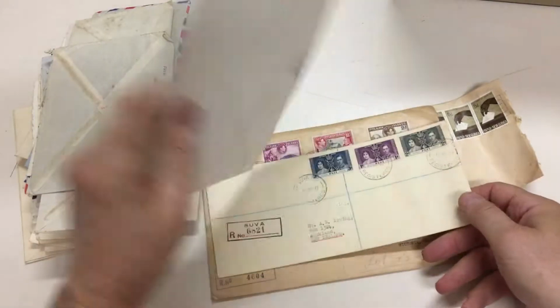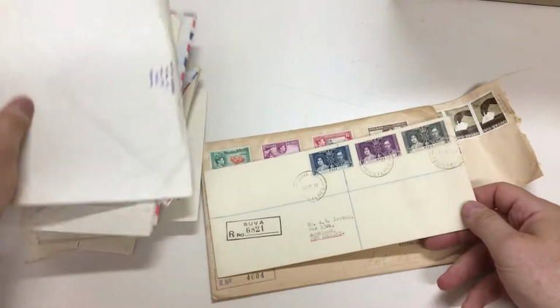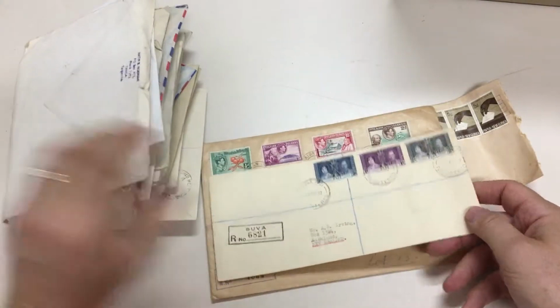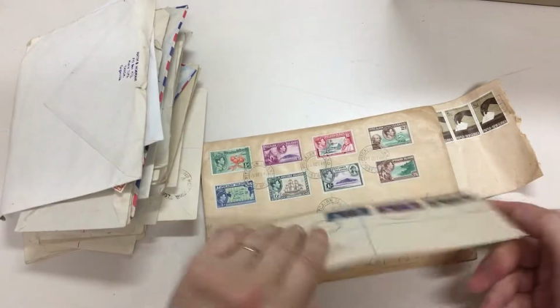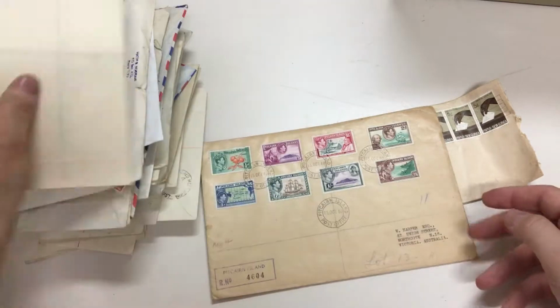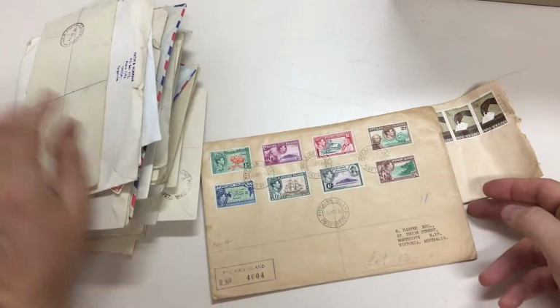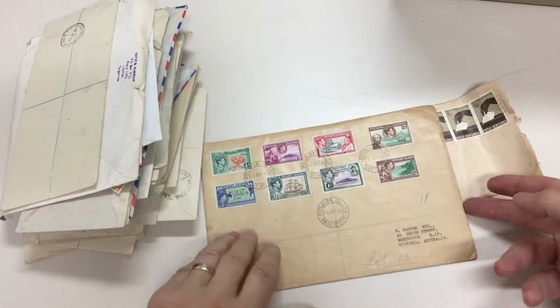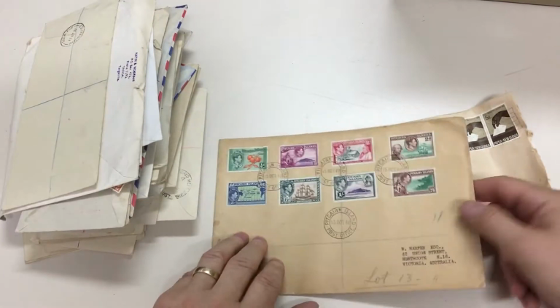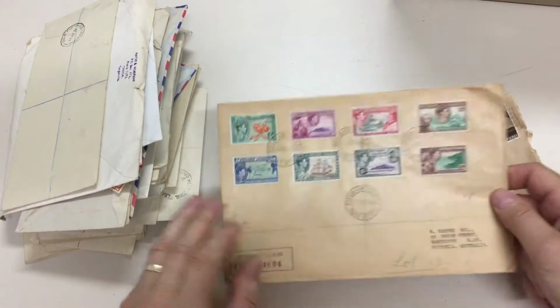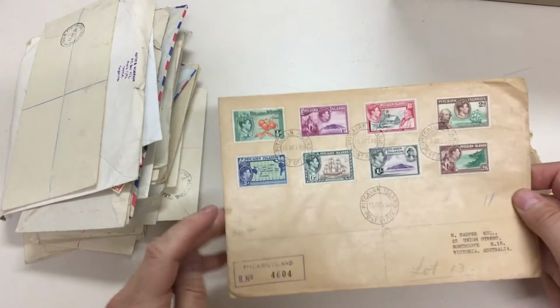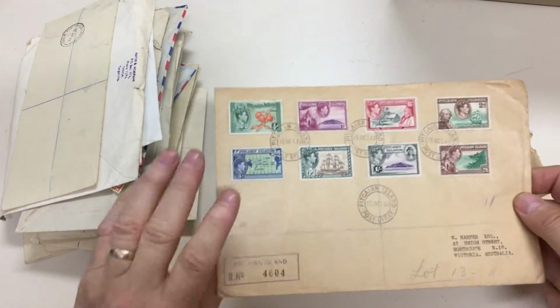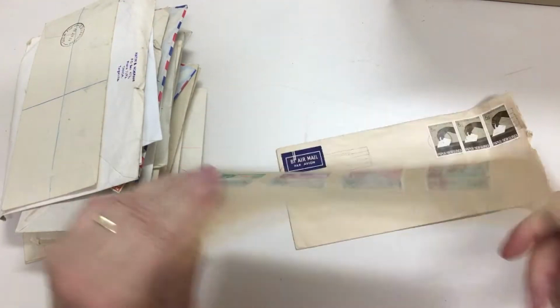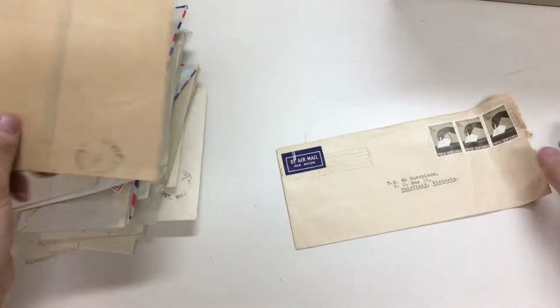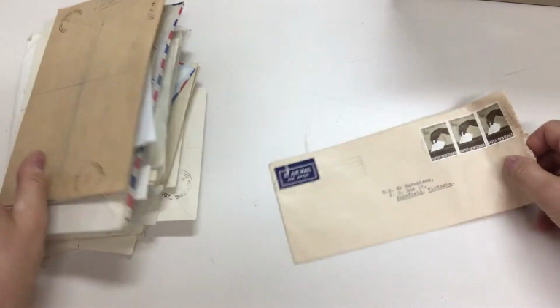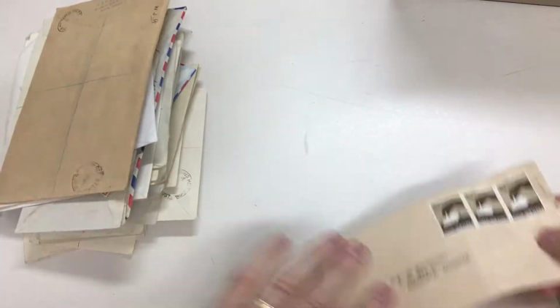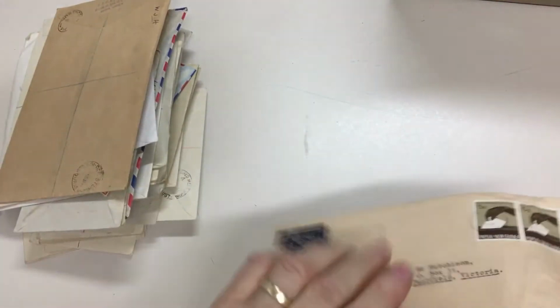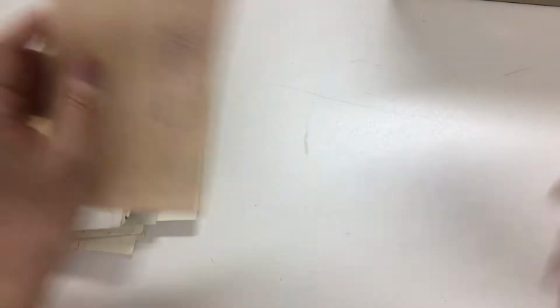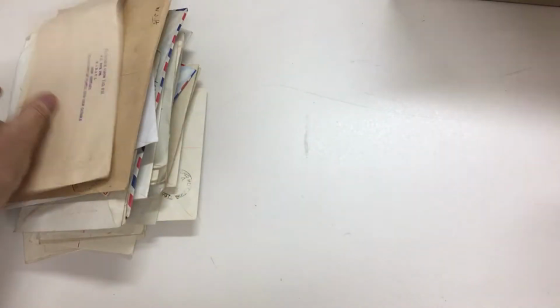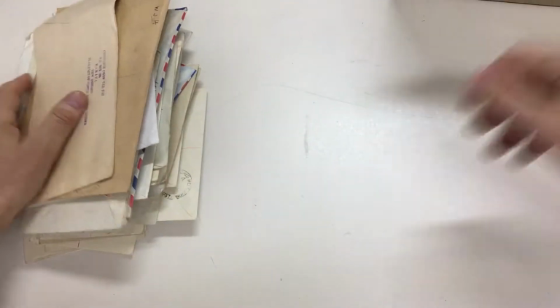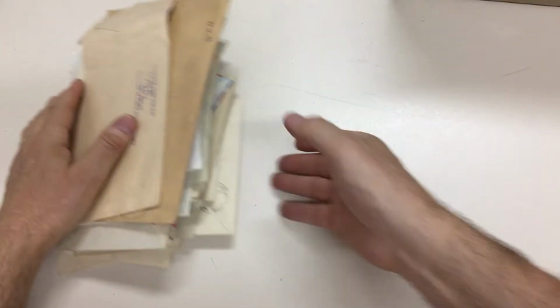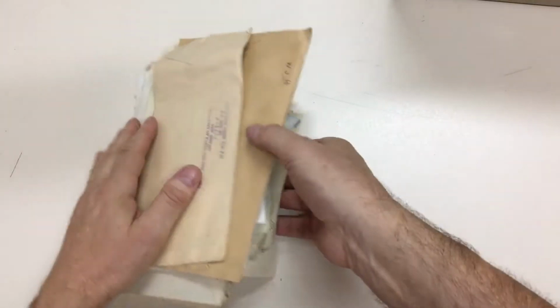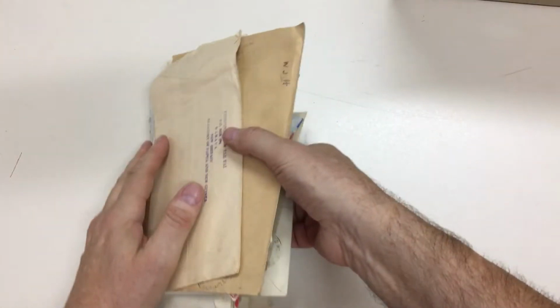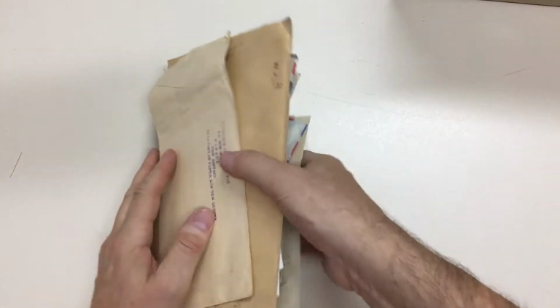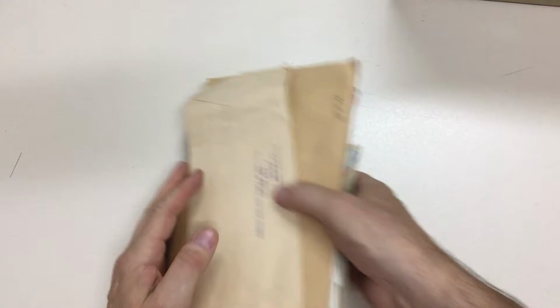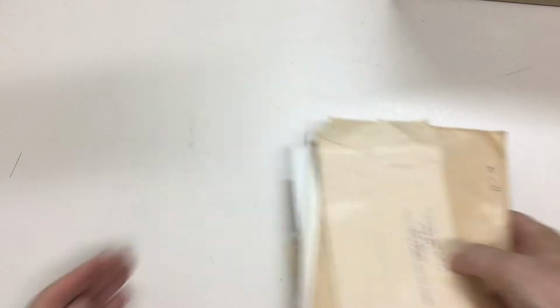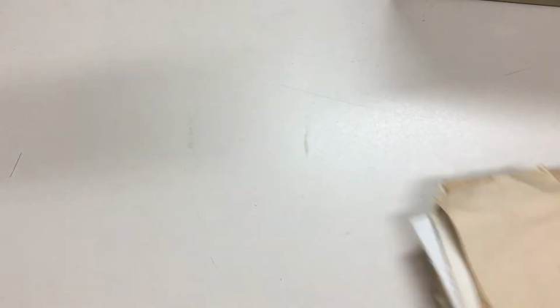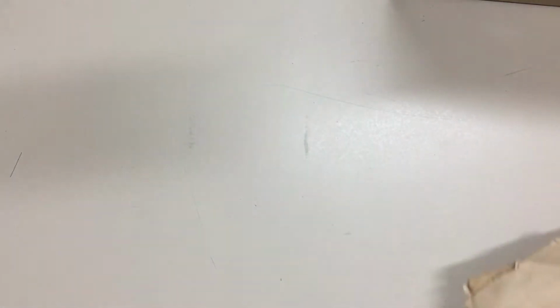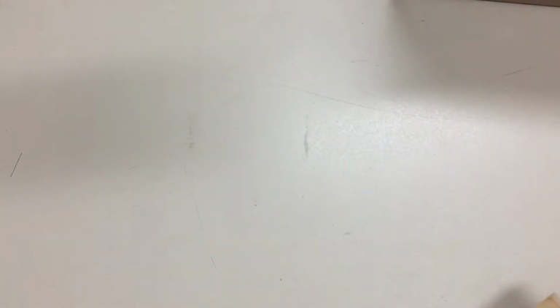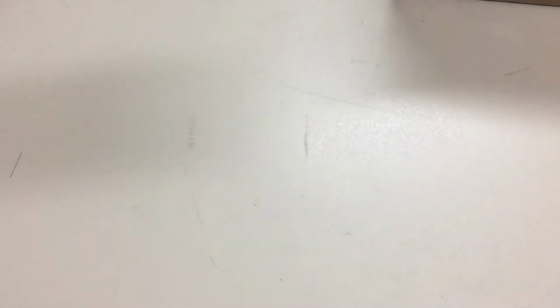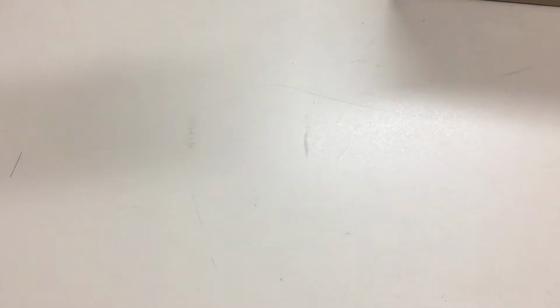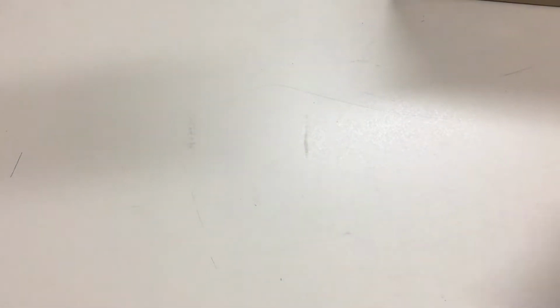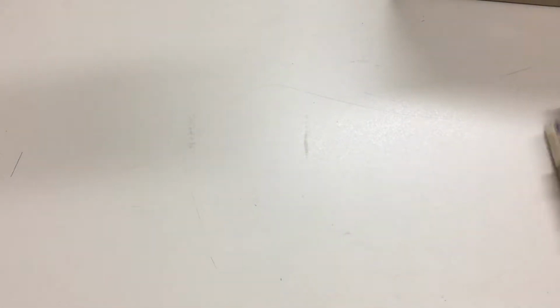All sorts of stuff. Pitkin George VI set. And there are some stamps in here too.